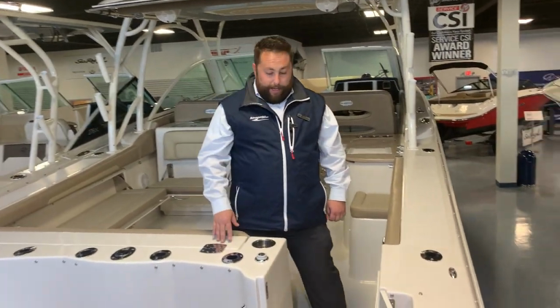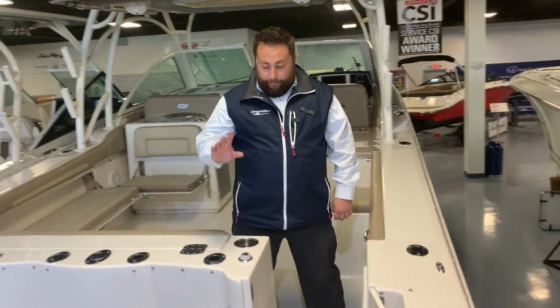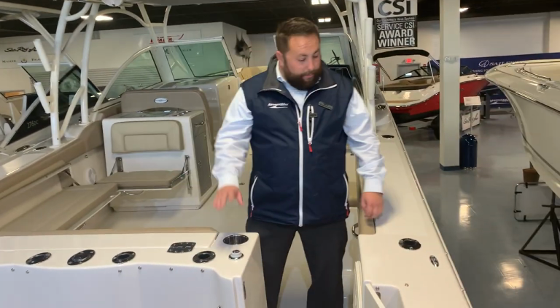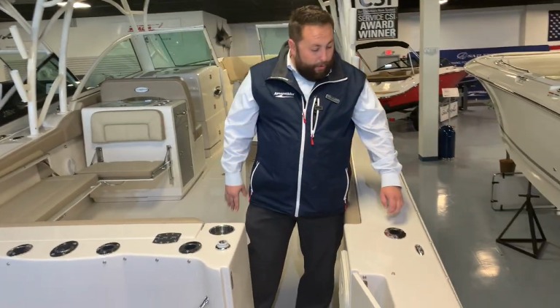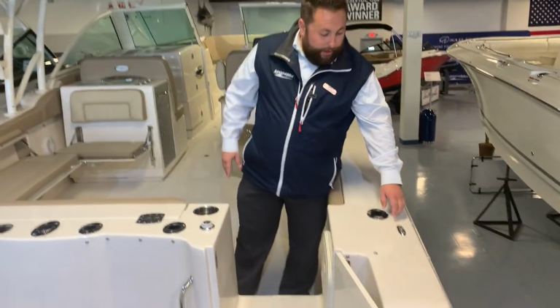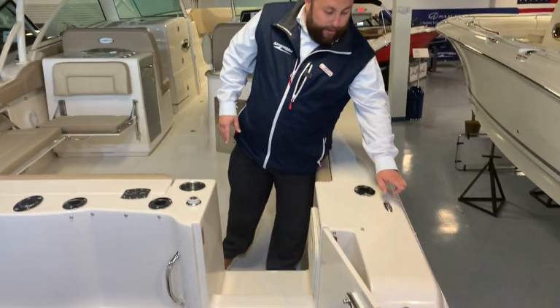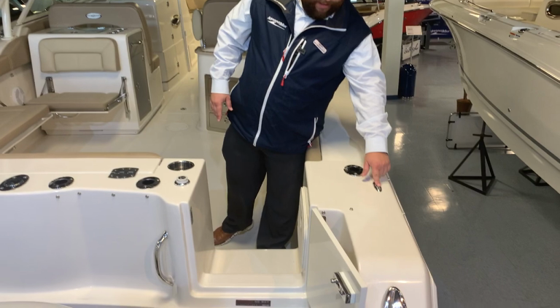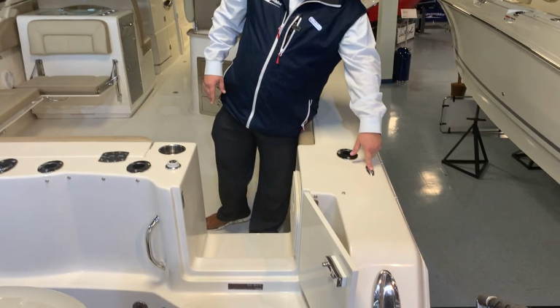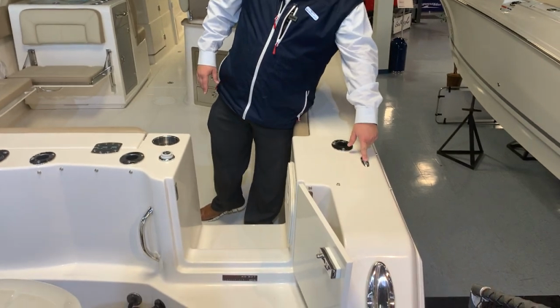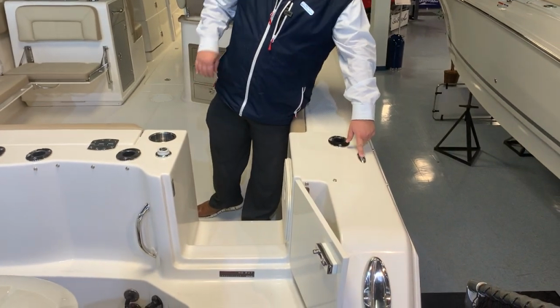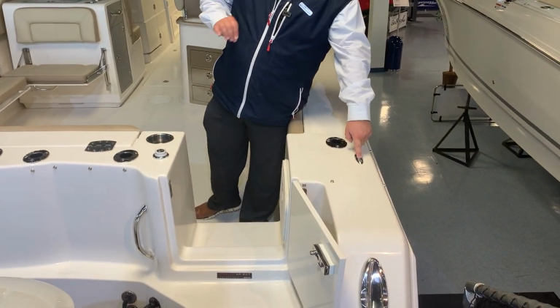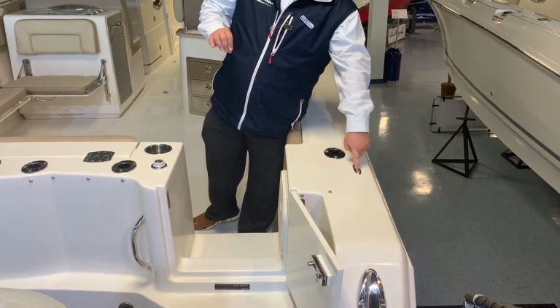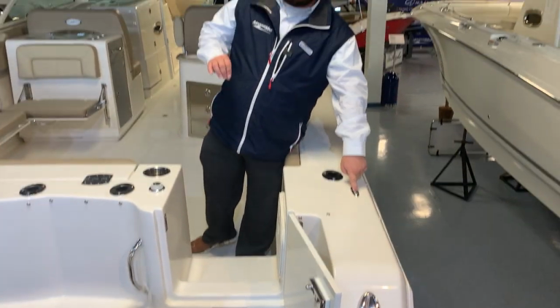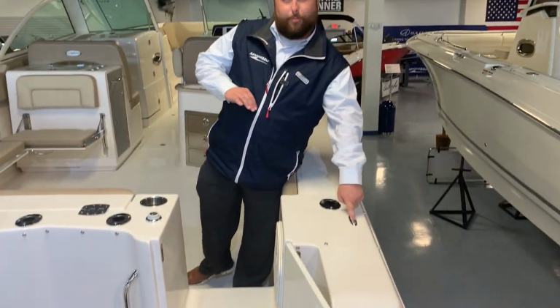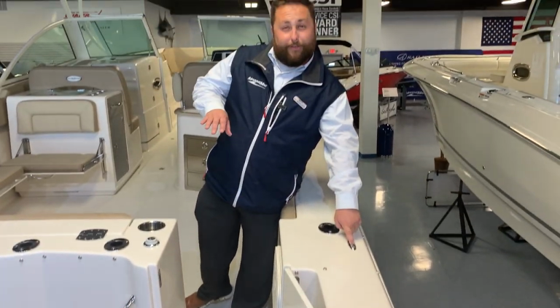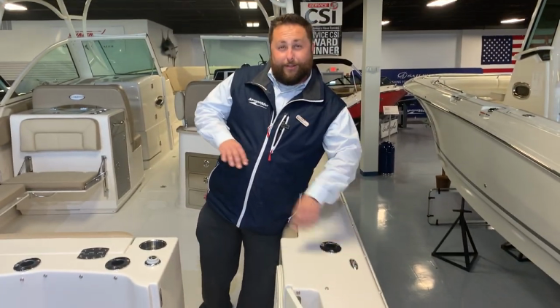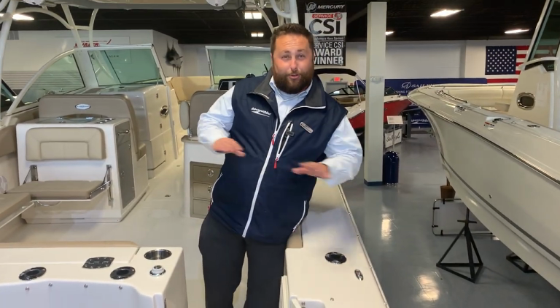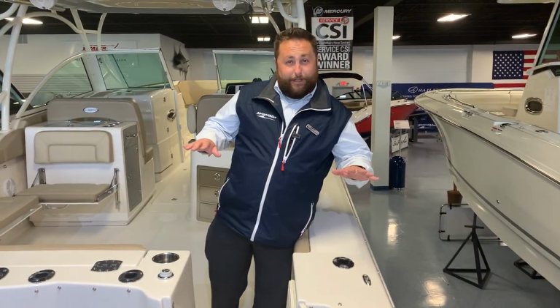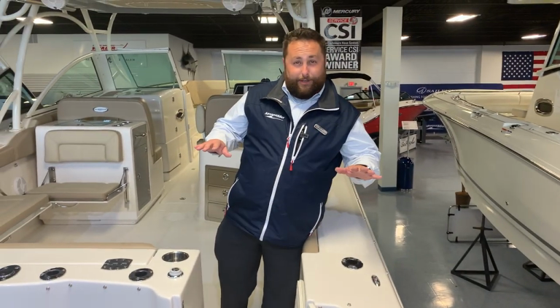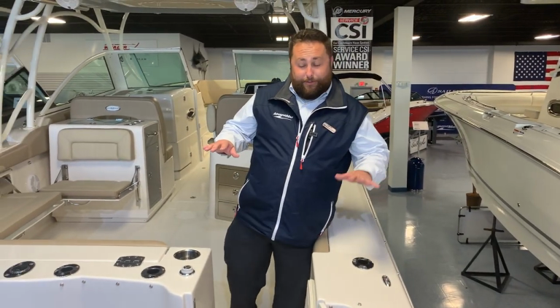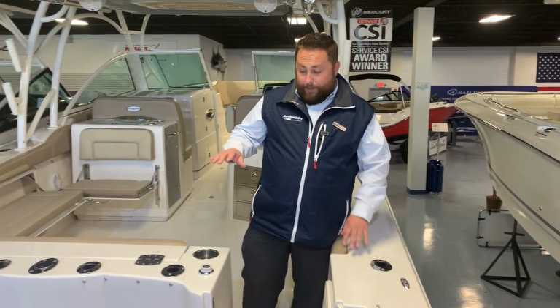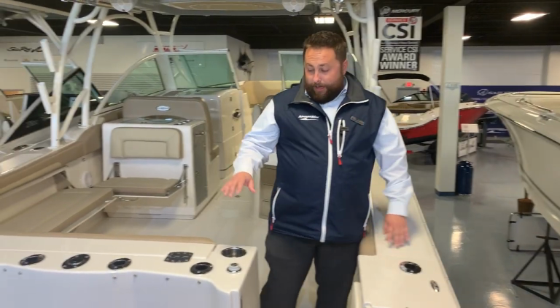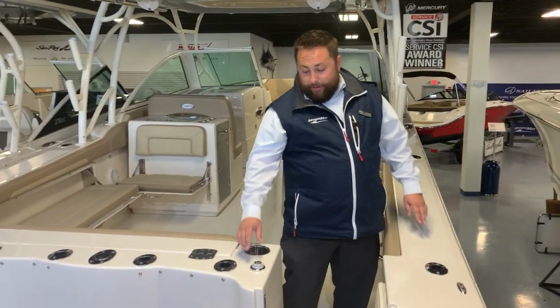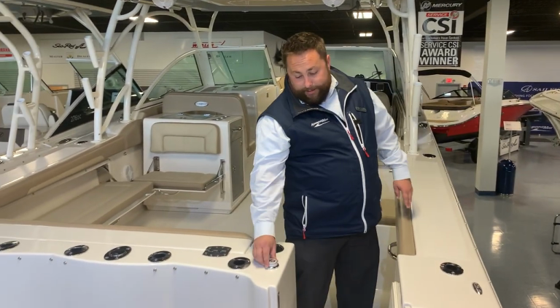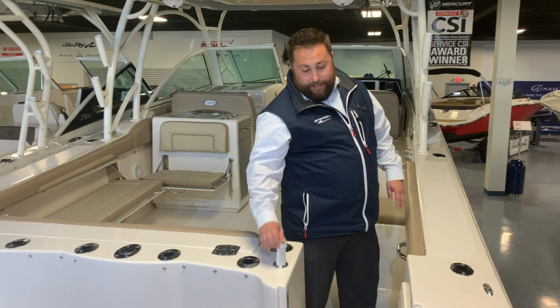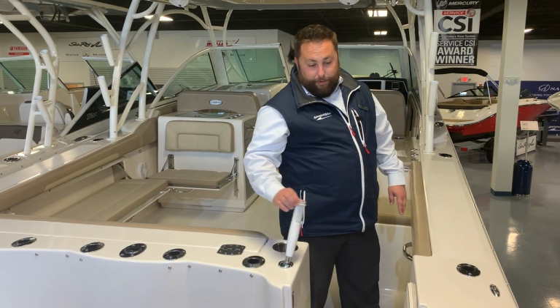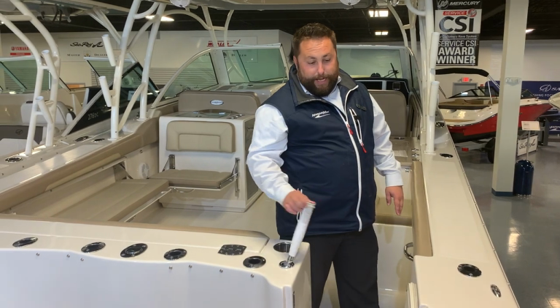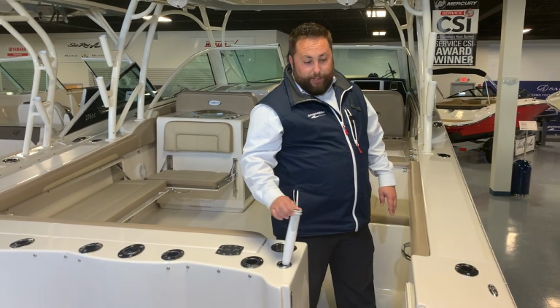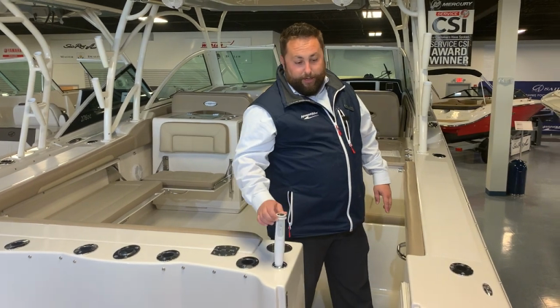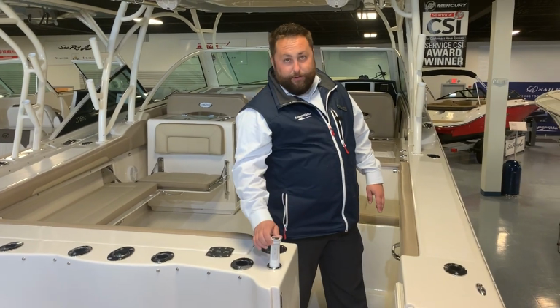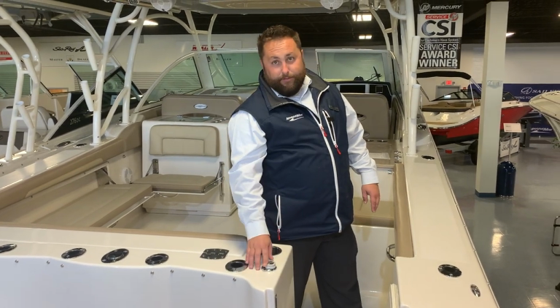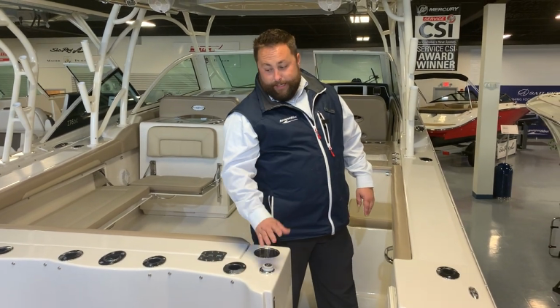Before you come aboard, this boat is equipped with the fender clips — super convenient and super easy to use. It also has the spray down shower at the transom.